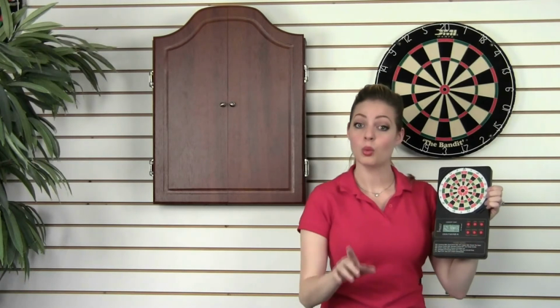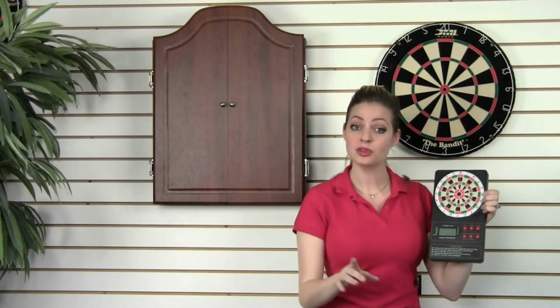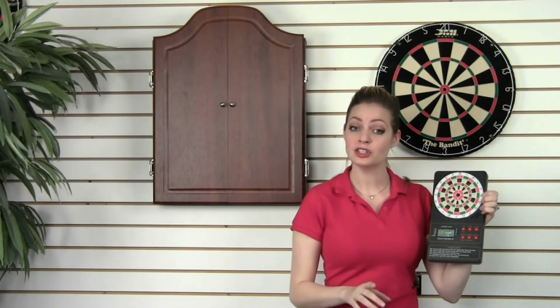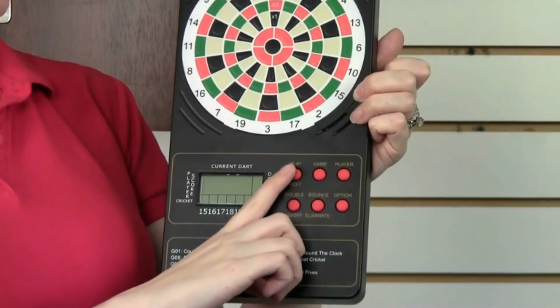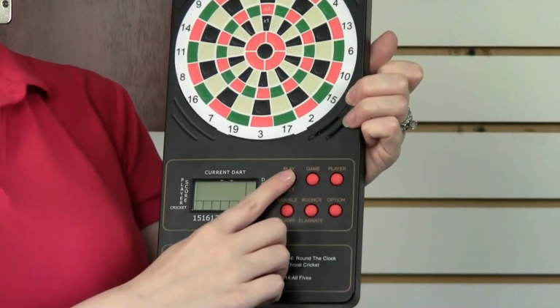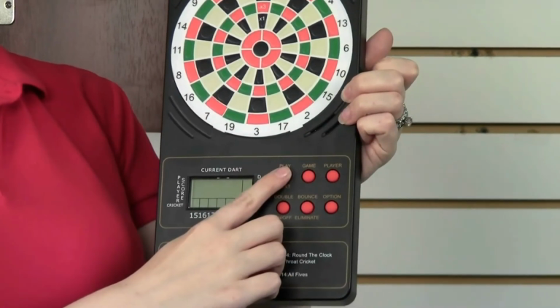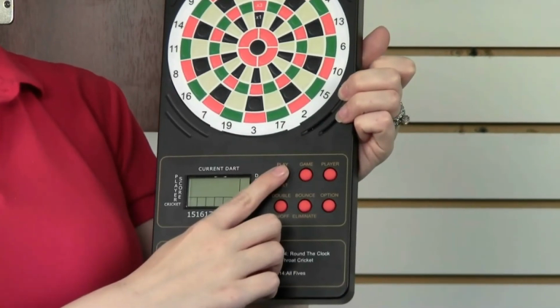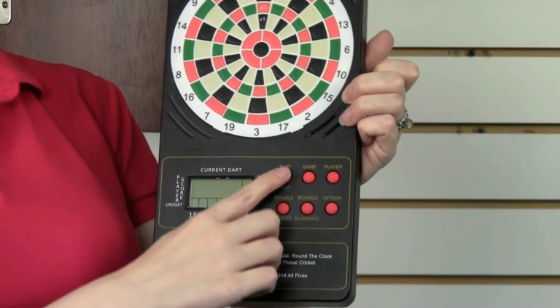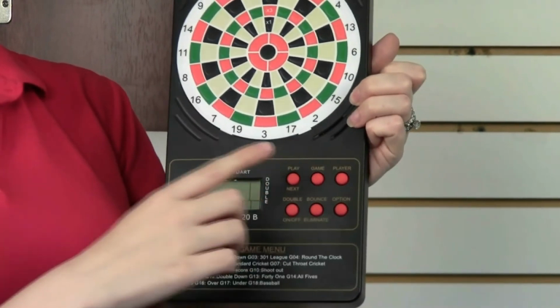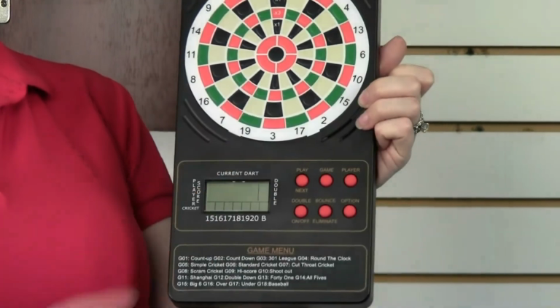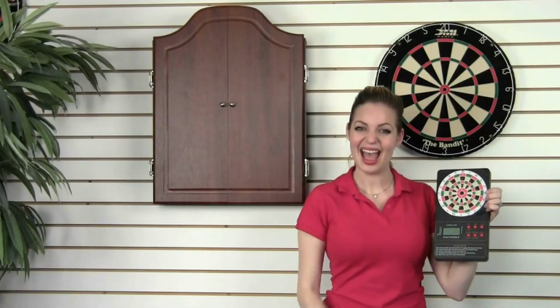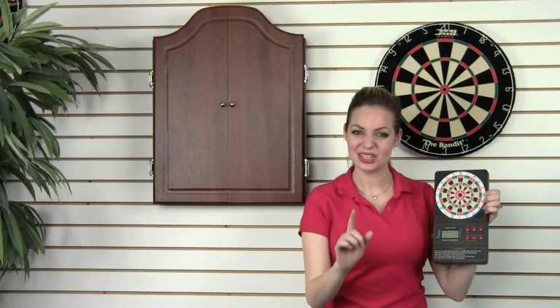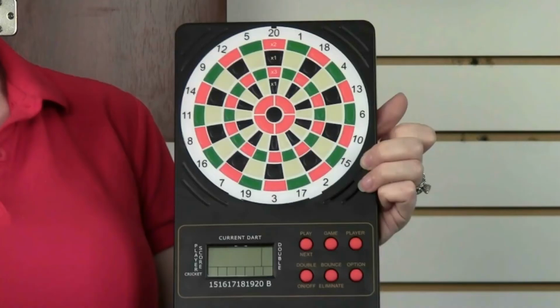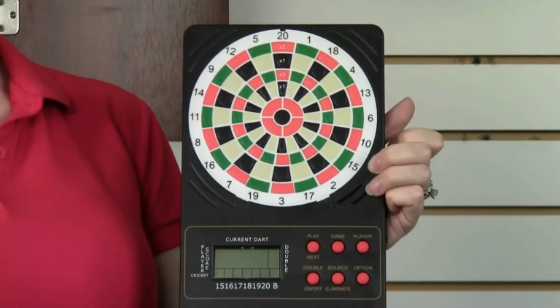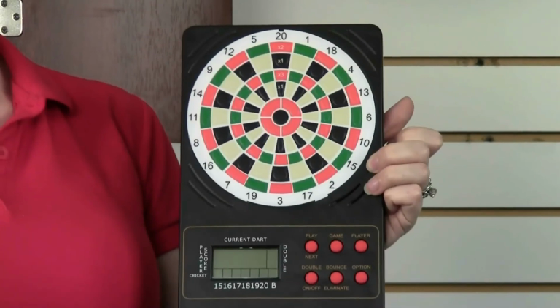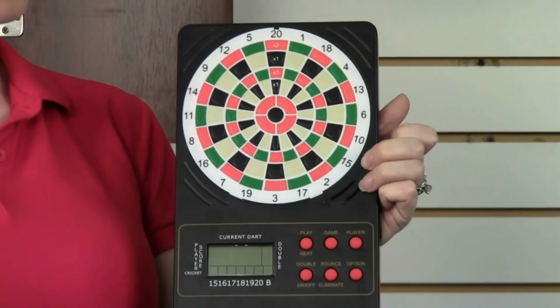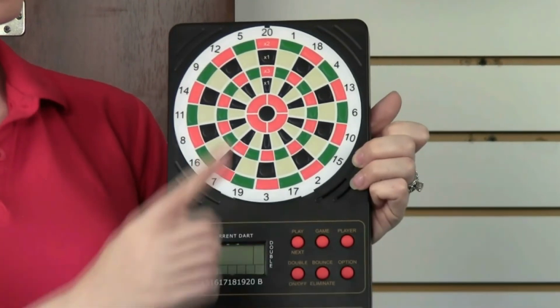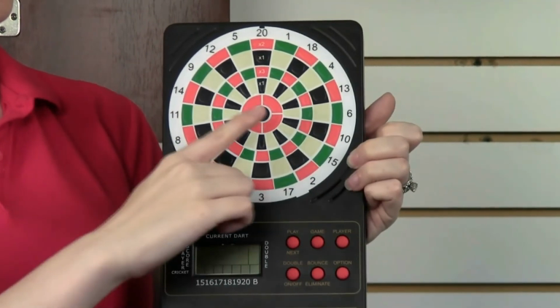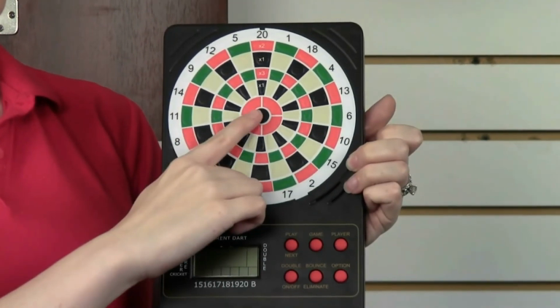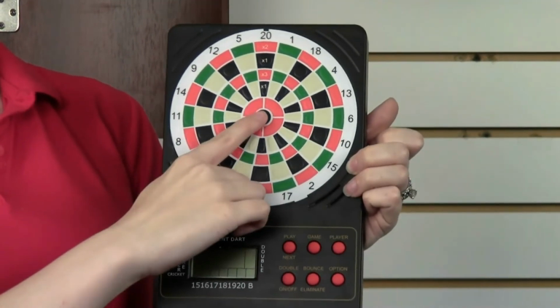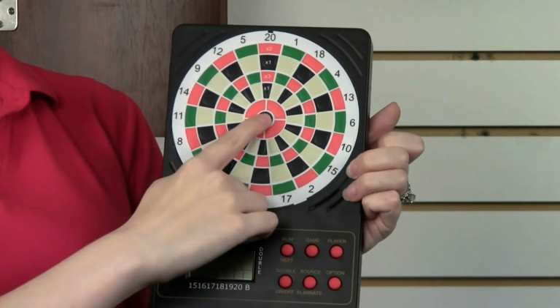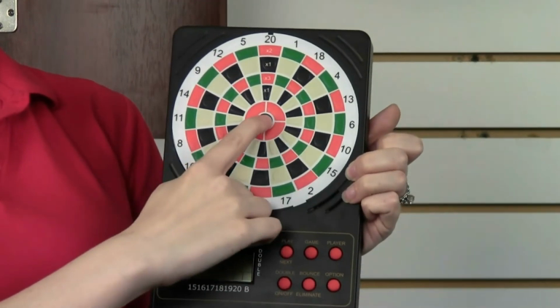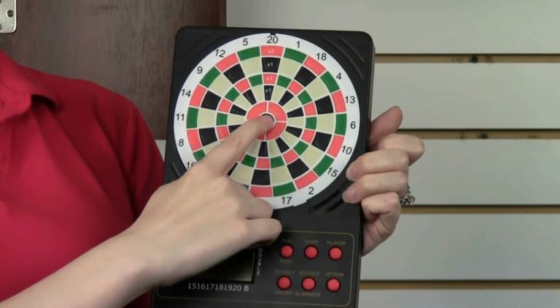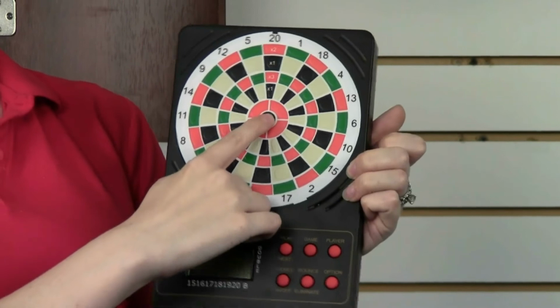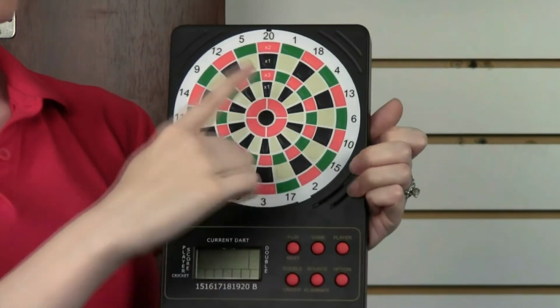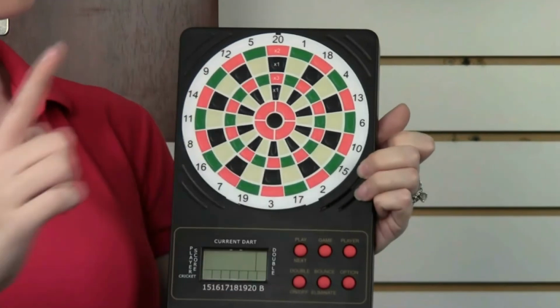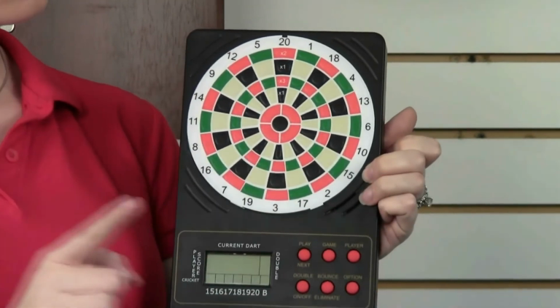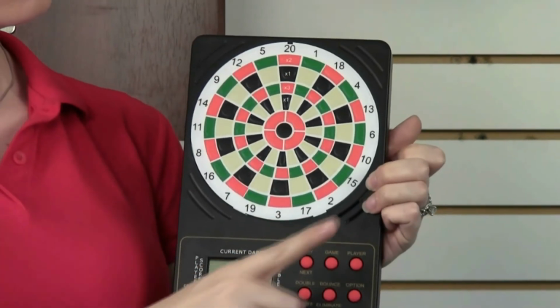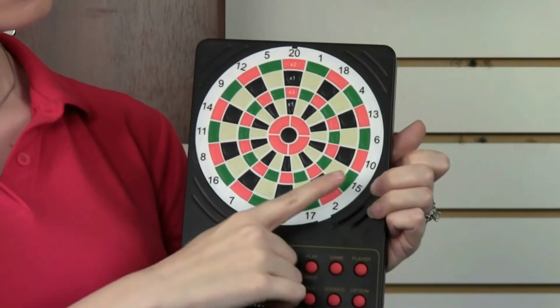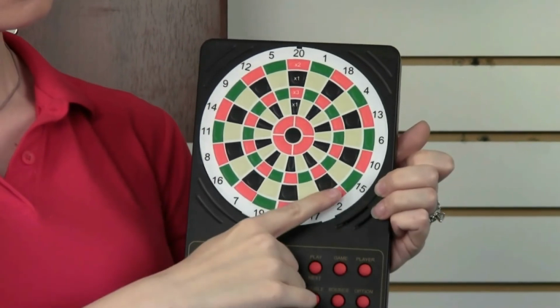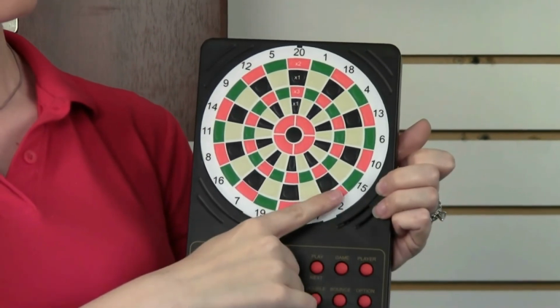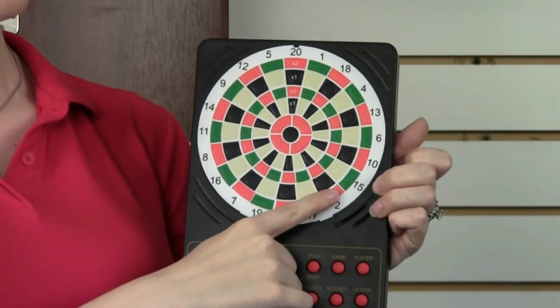Once you've finished your setup, press play to start the game. After each round of darts, simply press the segment on the simulated board that matches each of your darts, and our computer does the math for you.